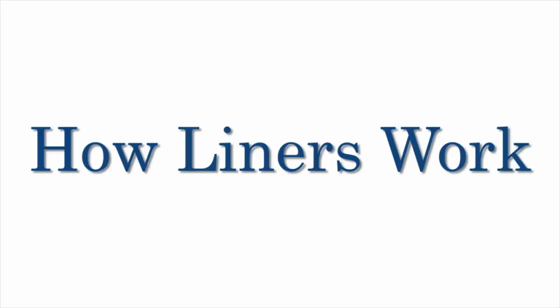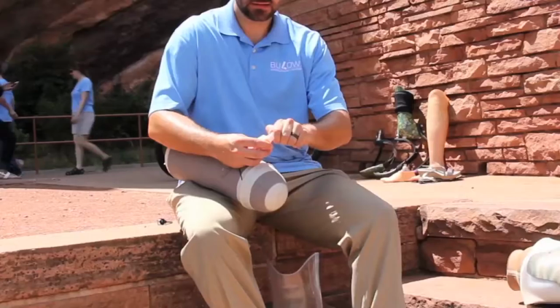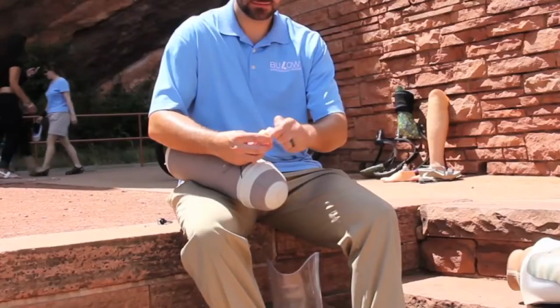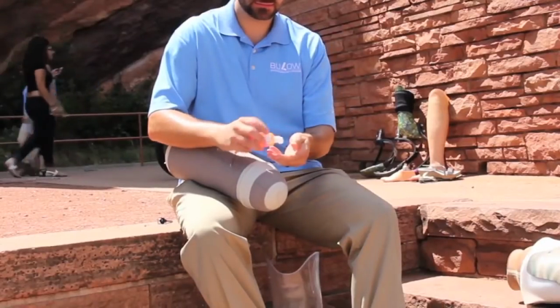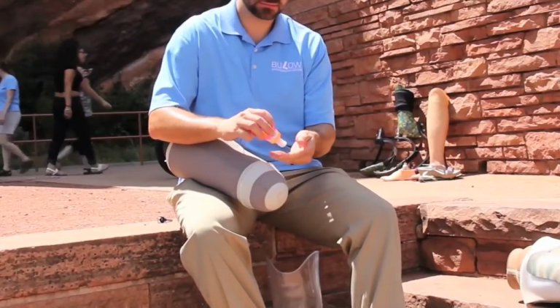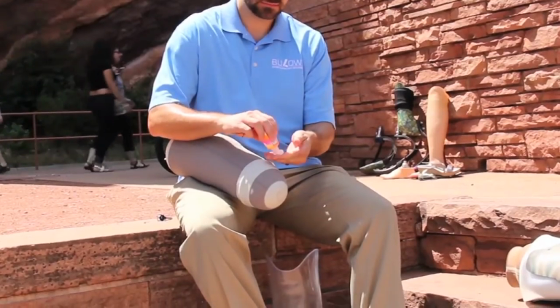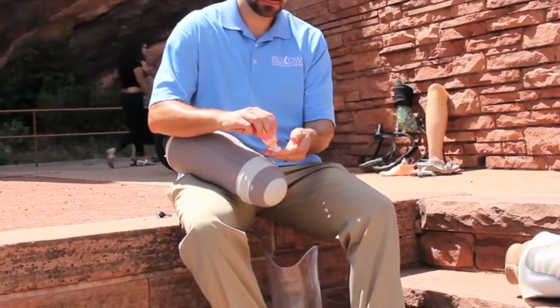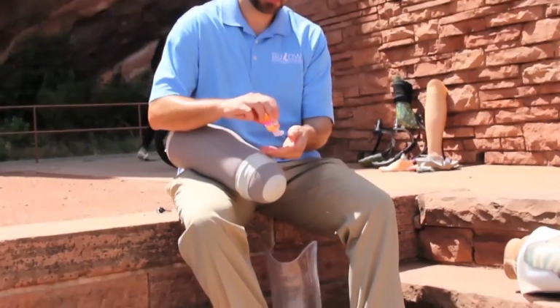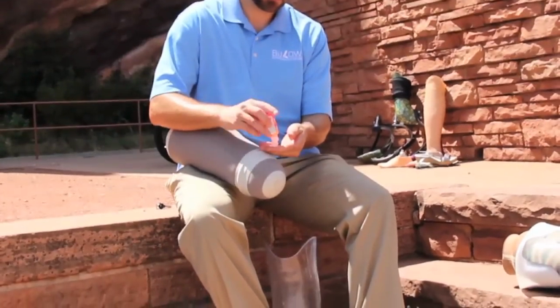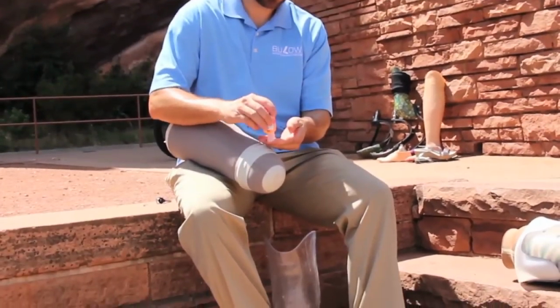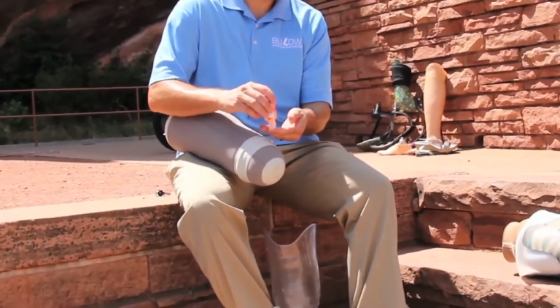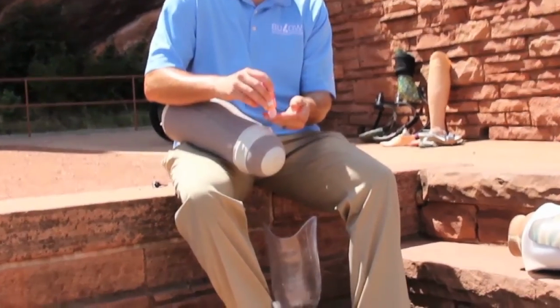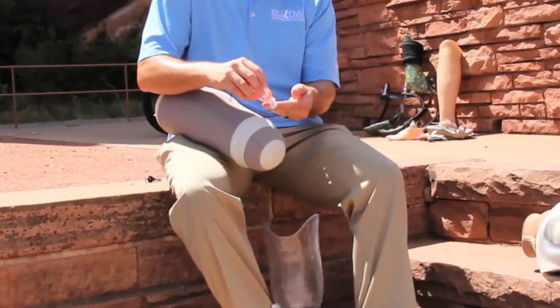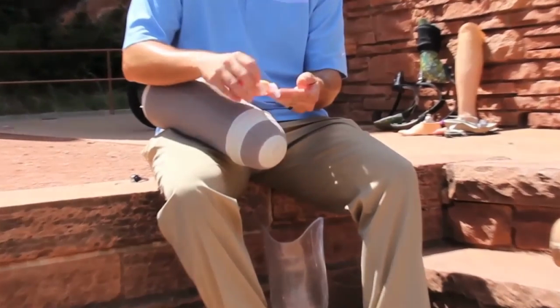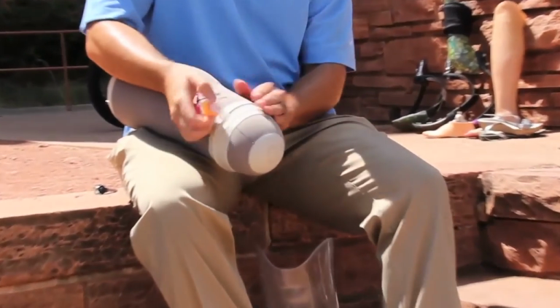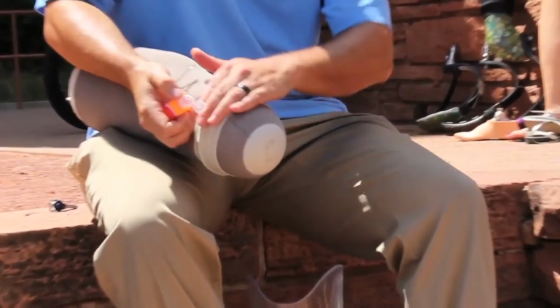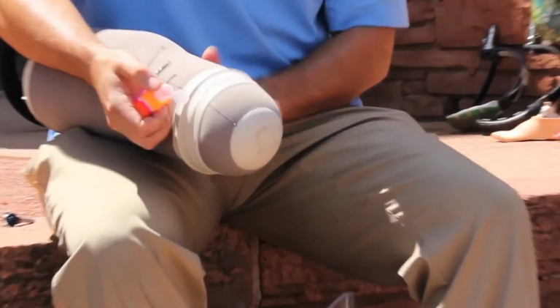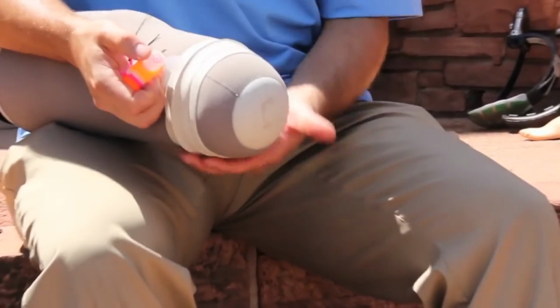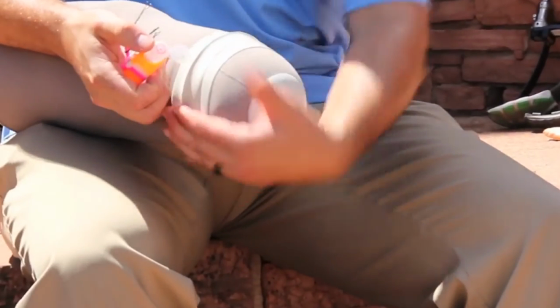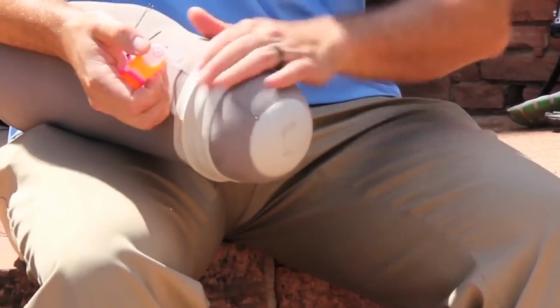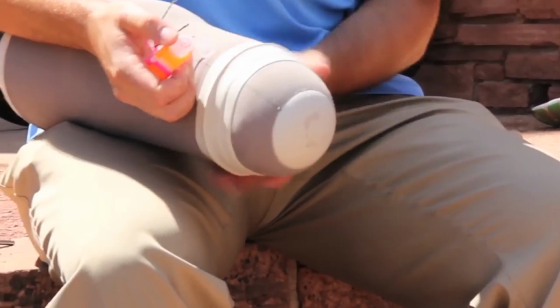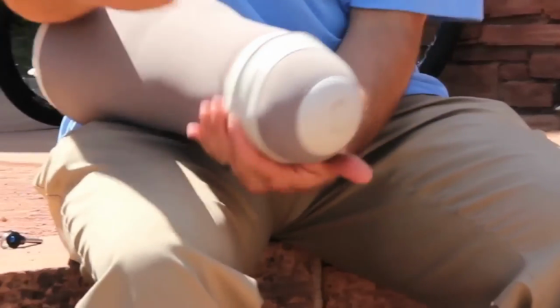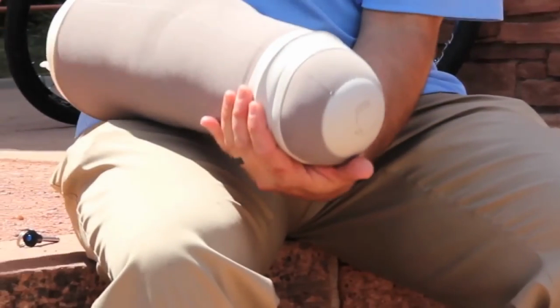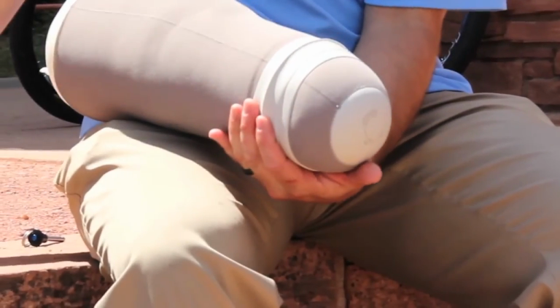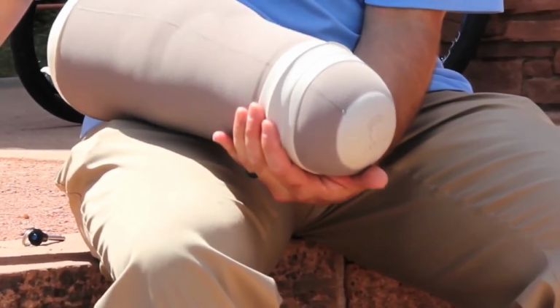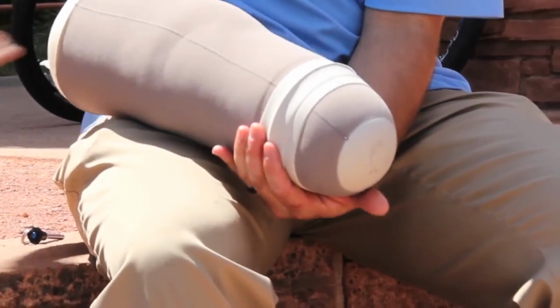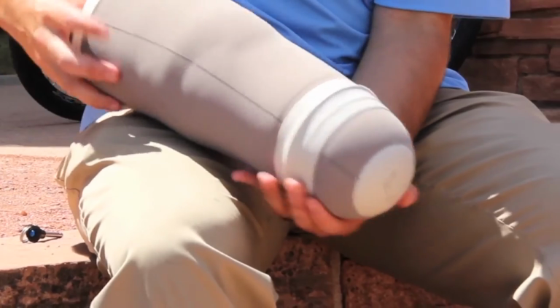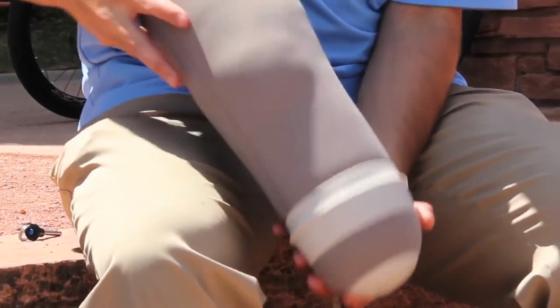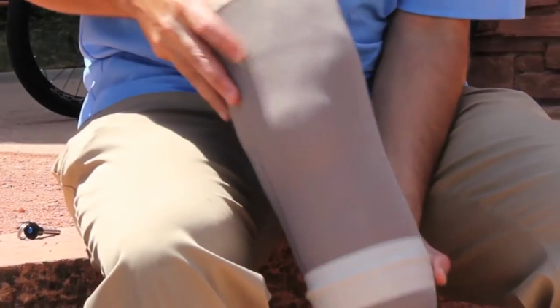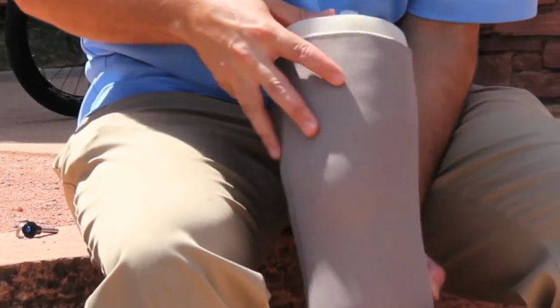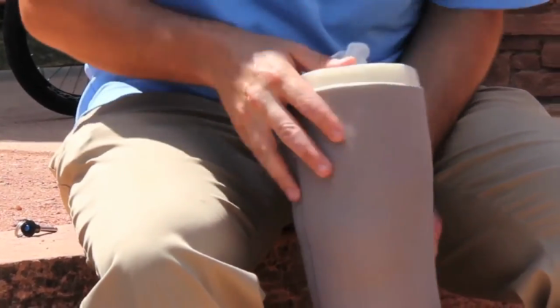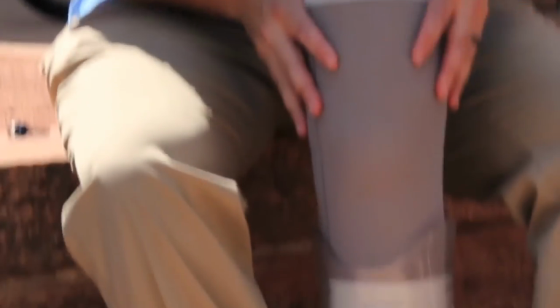When there is pressure within the prosthetic socket, the gel in the liner works by distributing pressure more evenly around the residual limb. The gel also helps to reduce friction against the skin that may occur while walking.